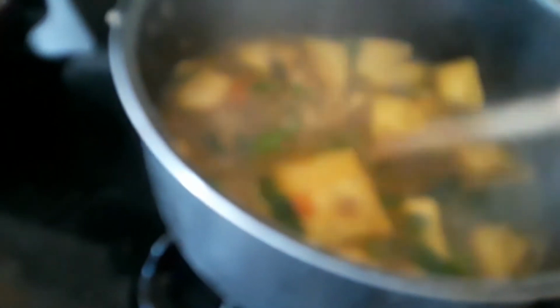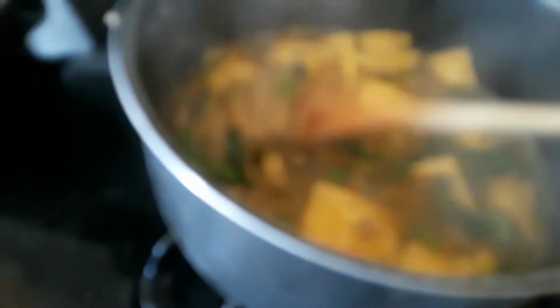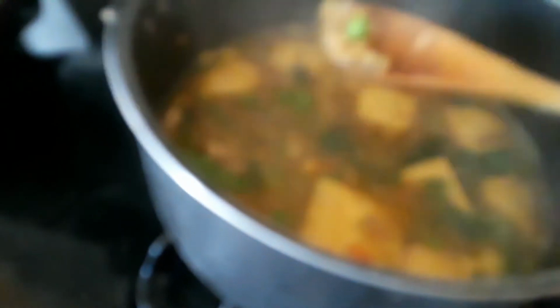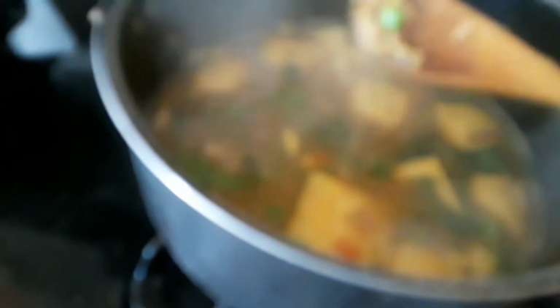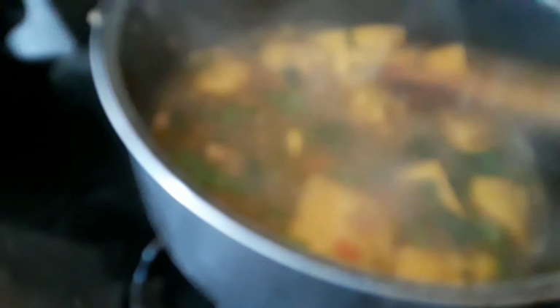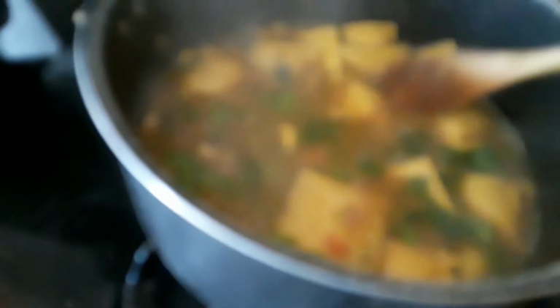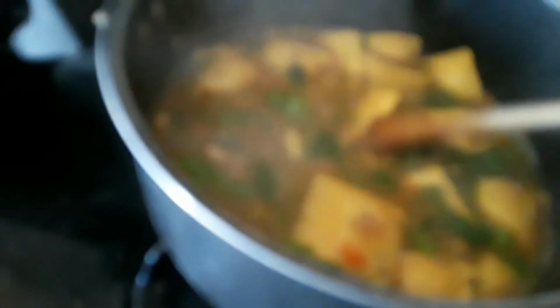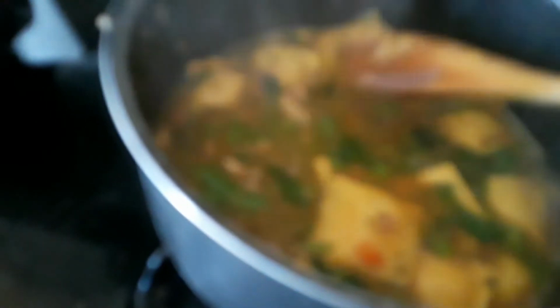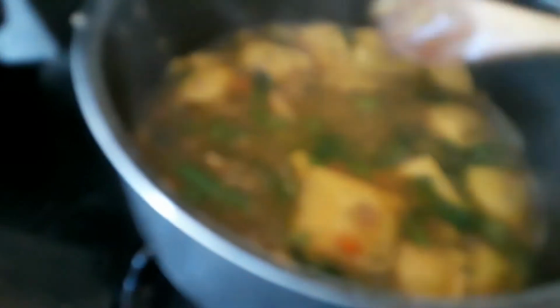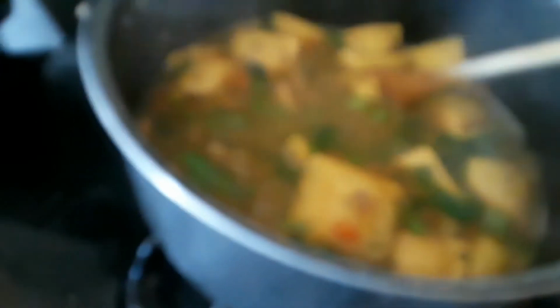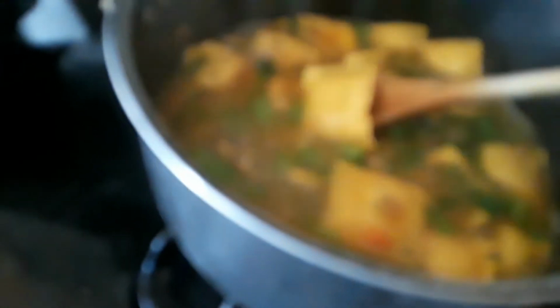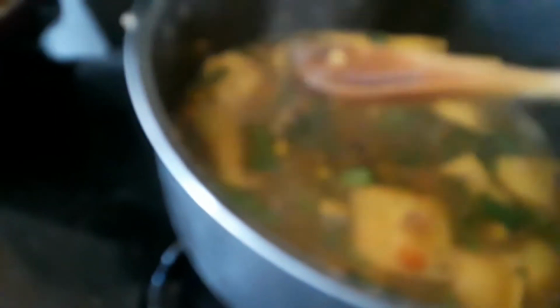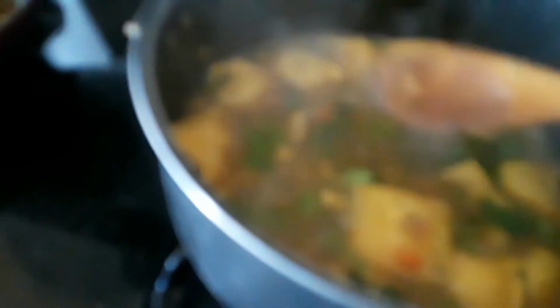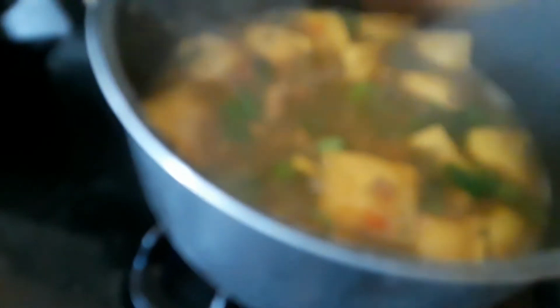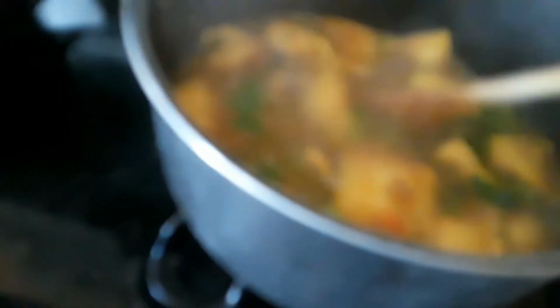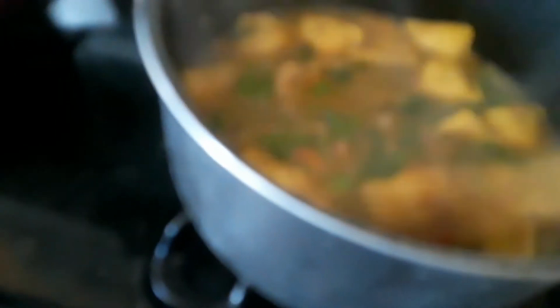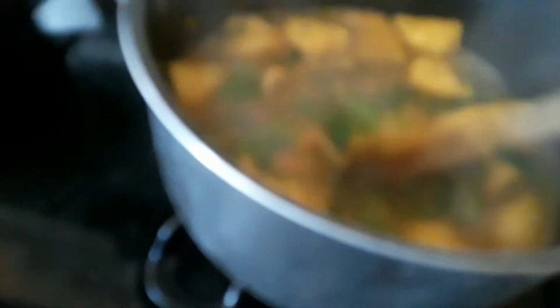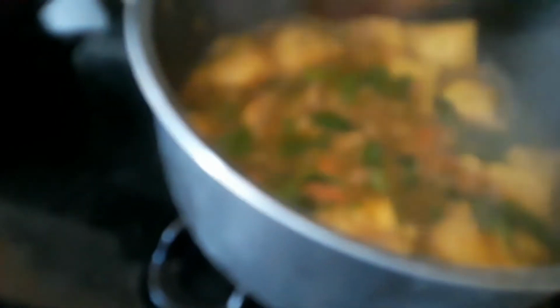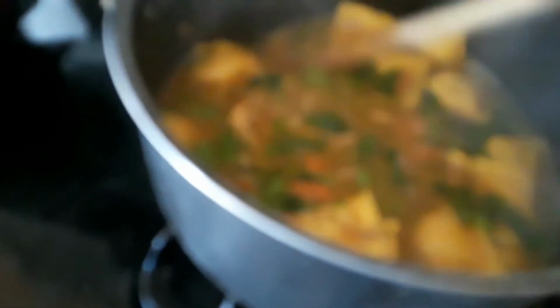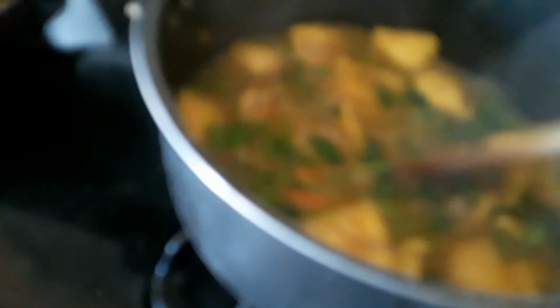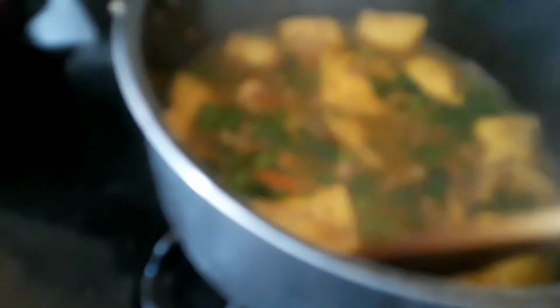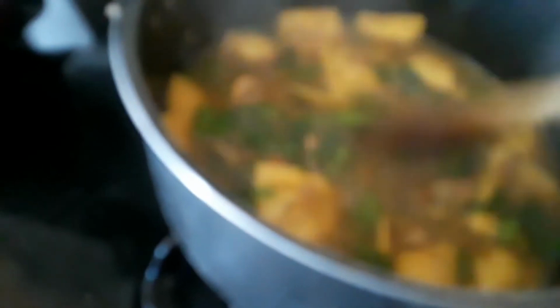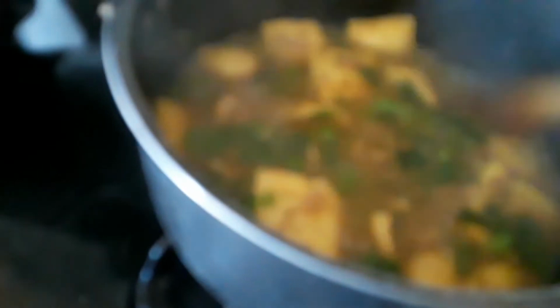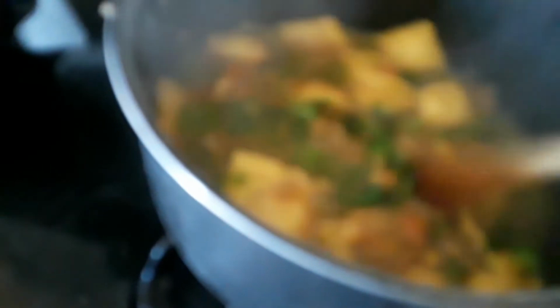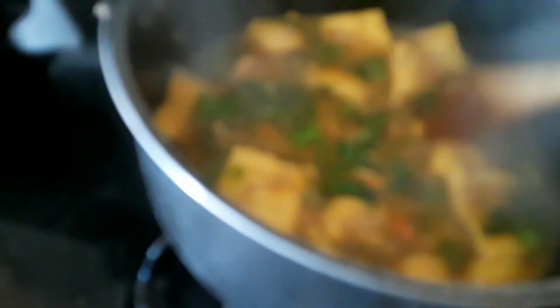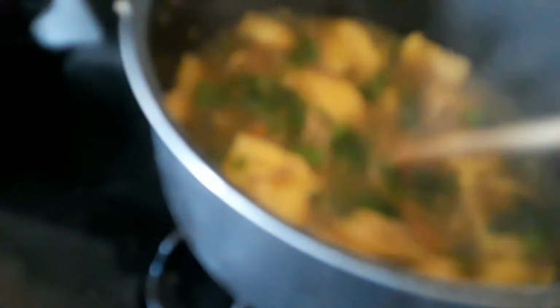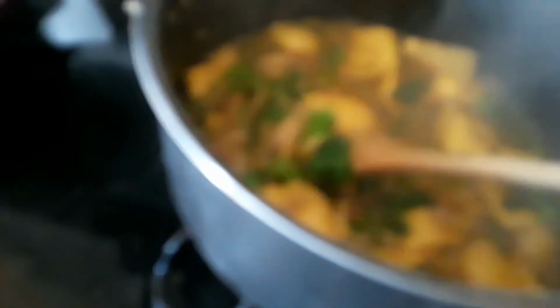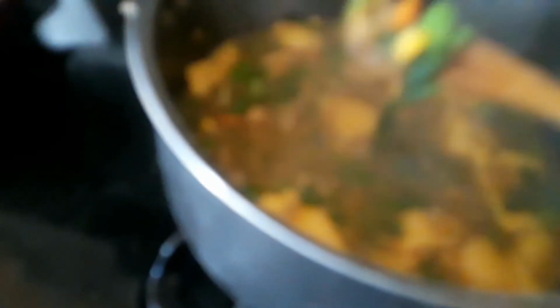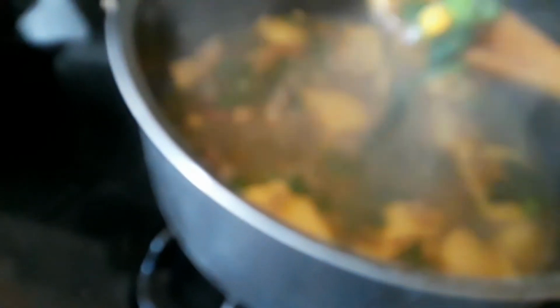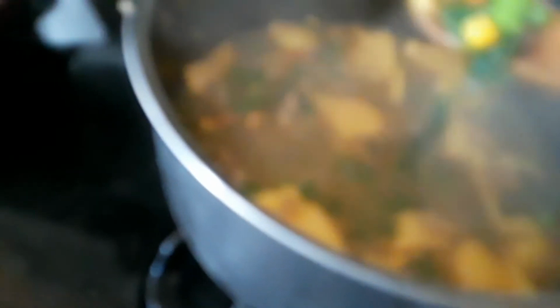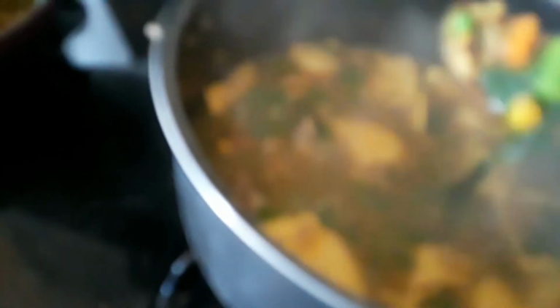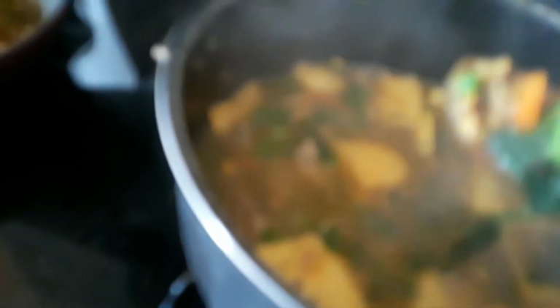Then I added the five cheese ravioli and then I also added some spices and some frozen different kind of vegetables as you can see.